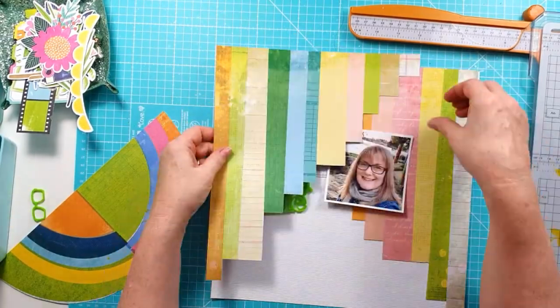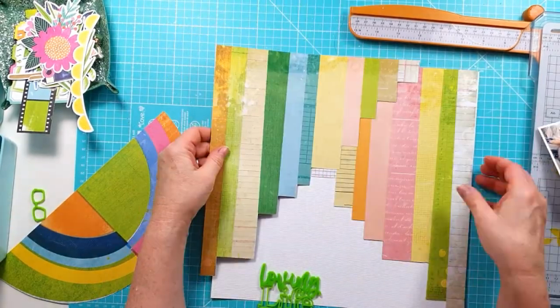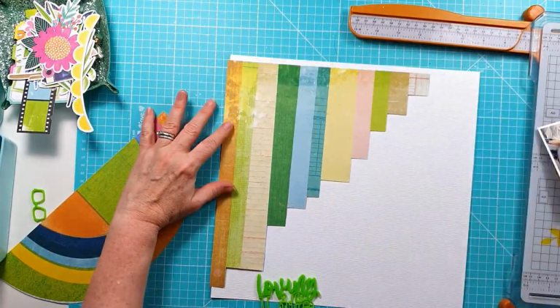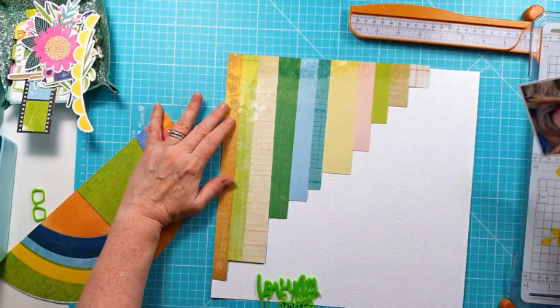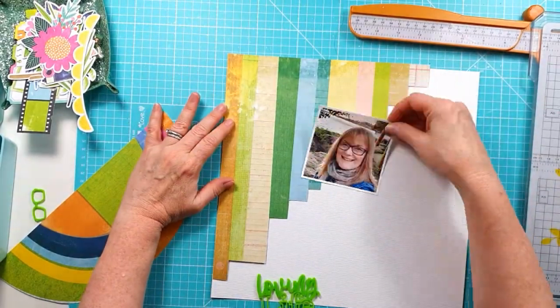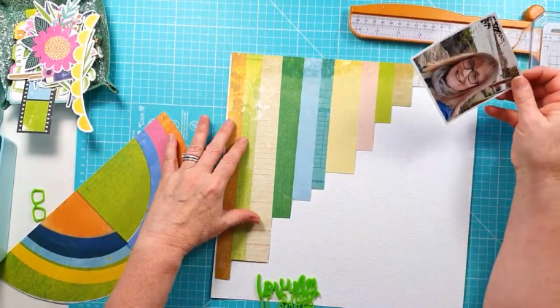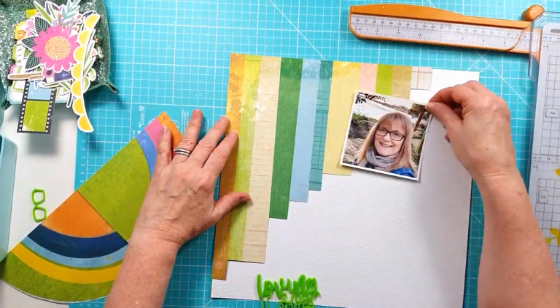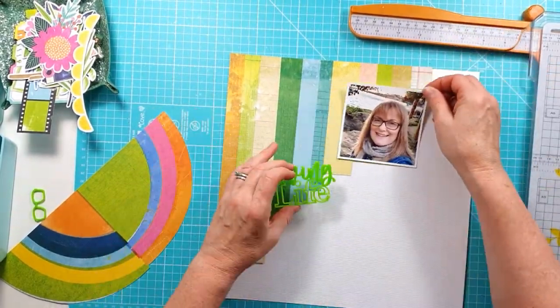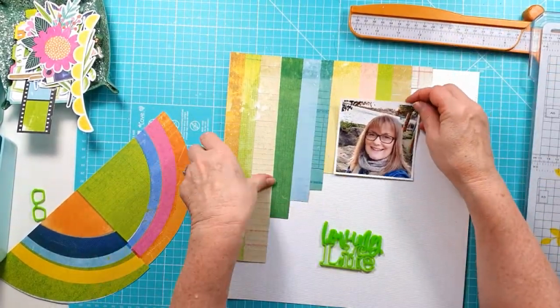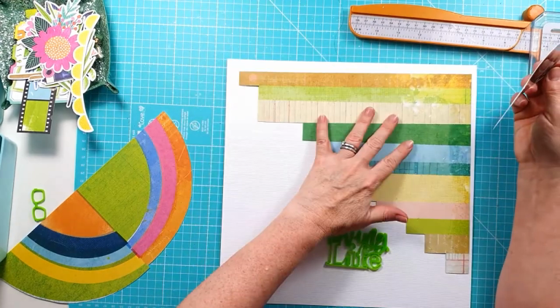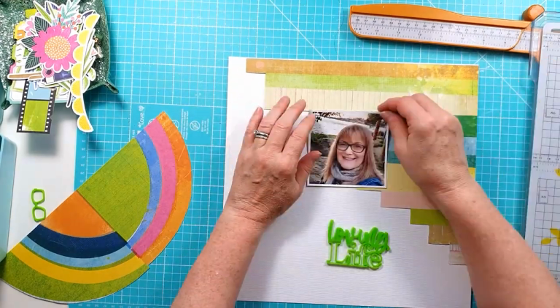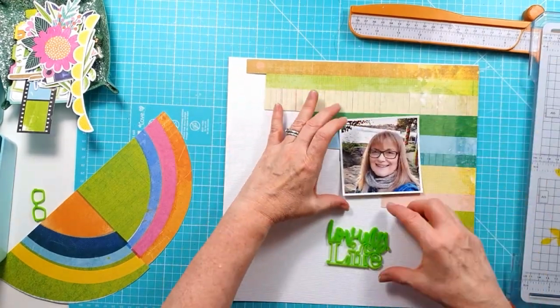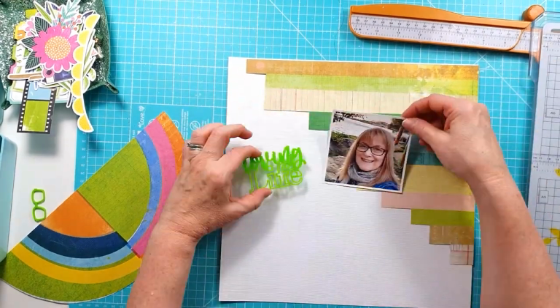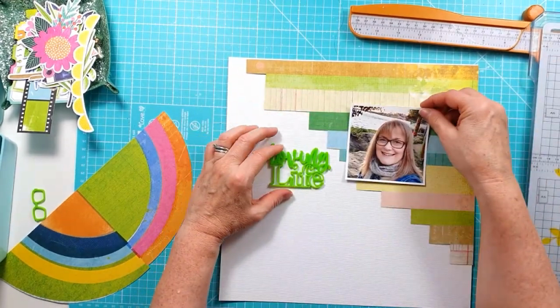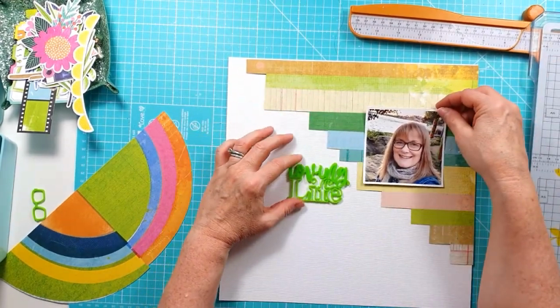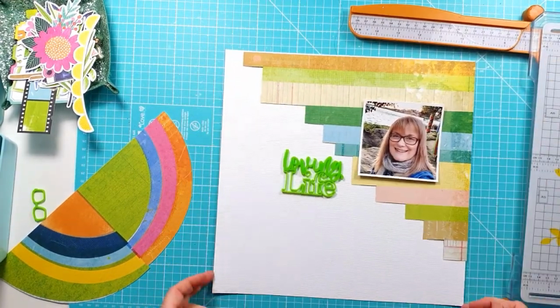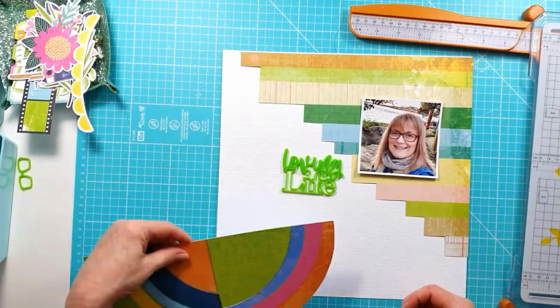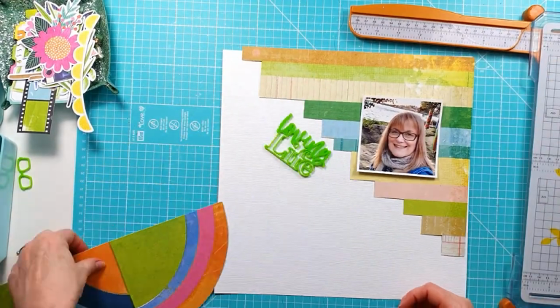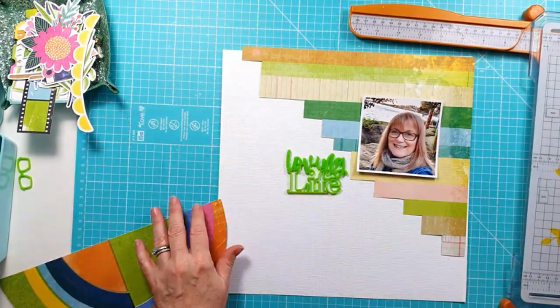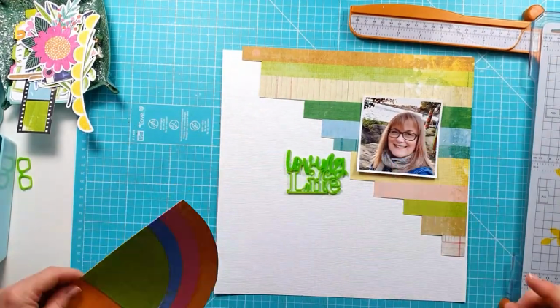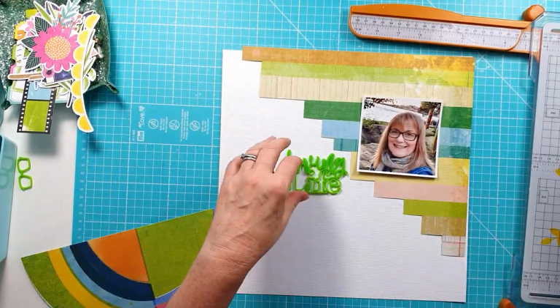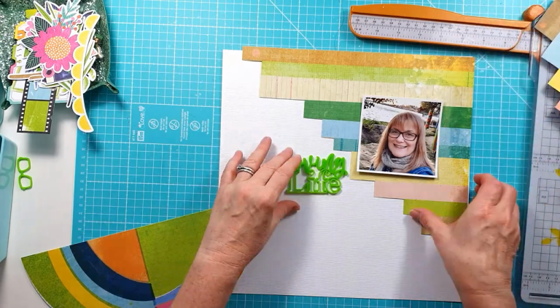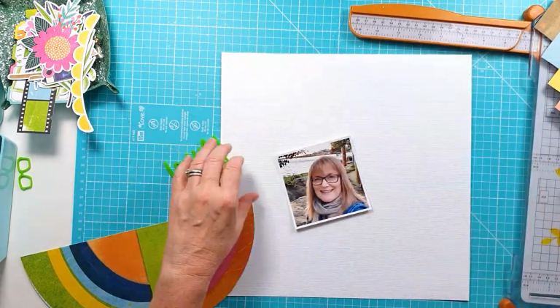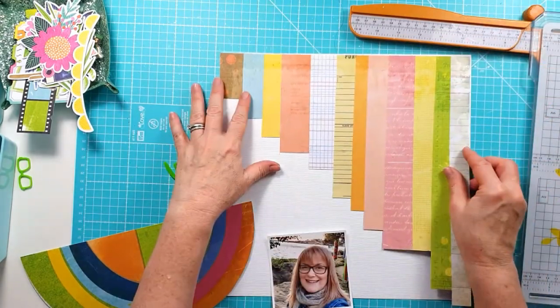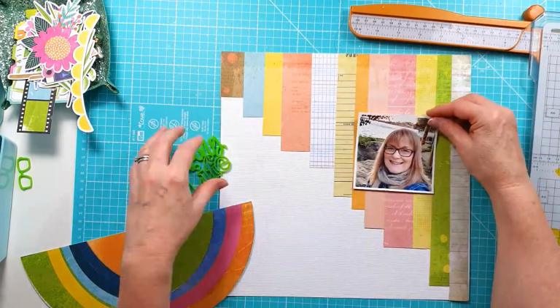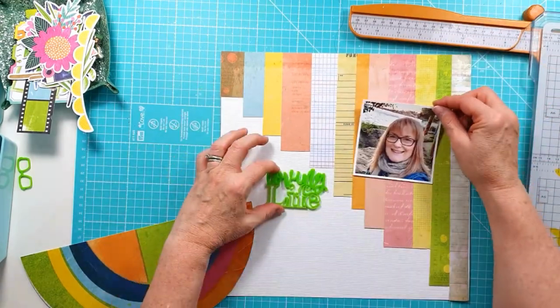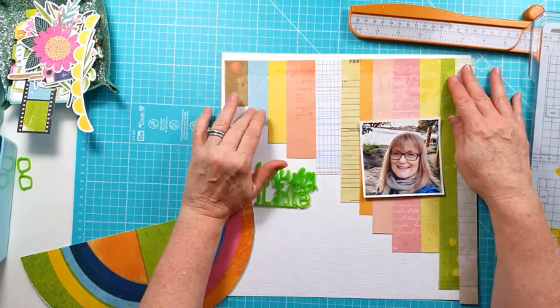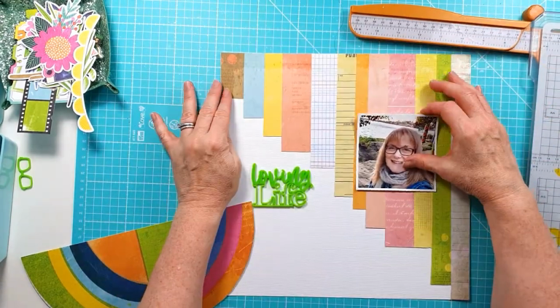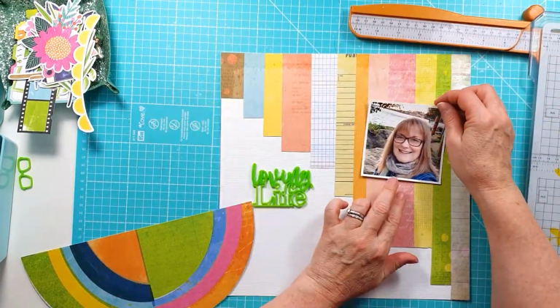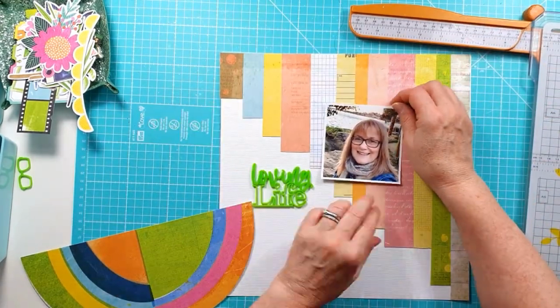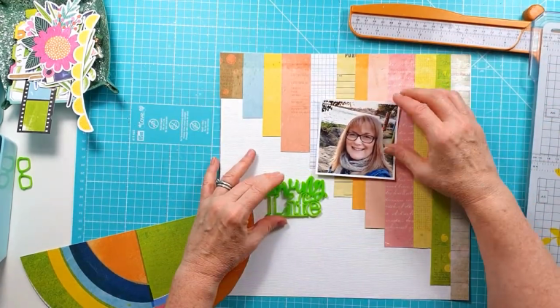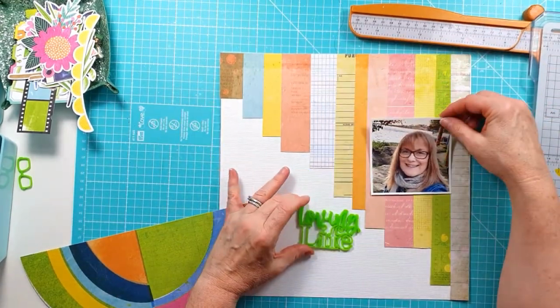You'll see me sort of moving things around — I can't quite decide what orientation I might go with for the stripes. I'm still thinking about the circle, whether I'm going to use that across the layout or down the side.